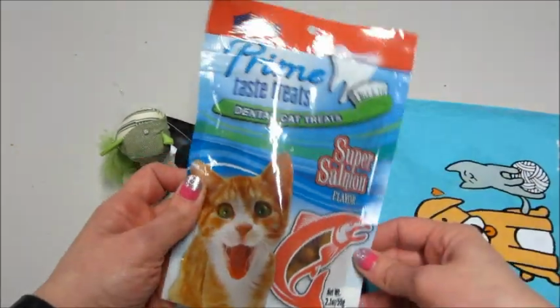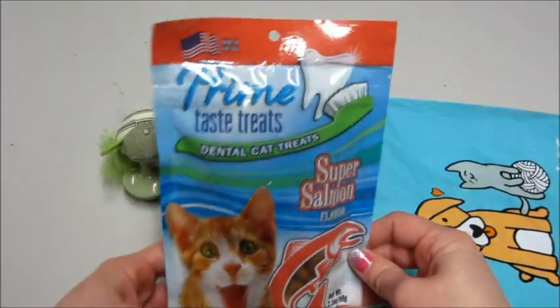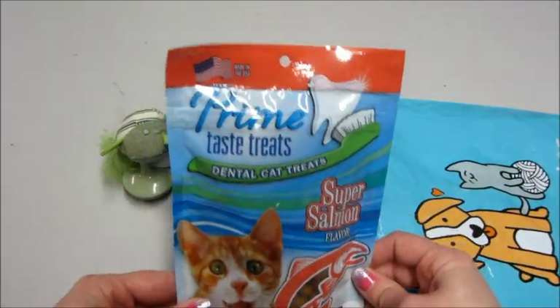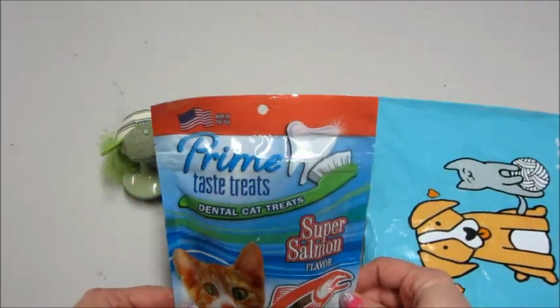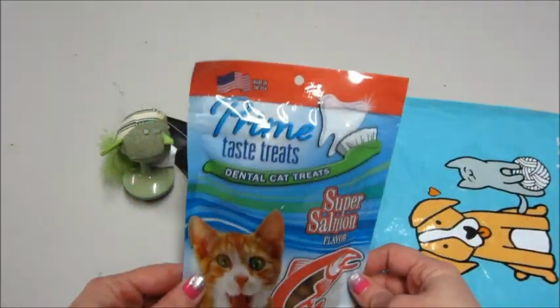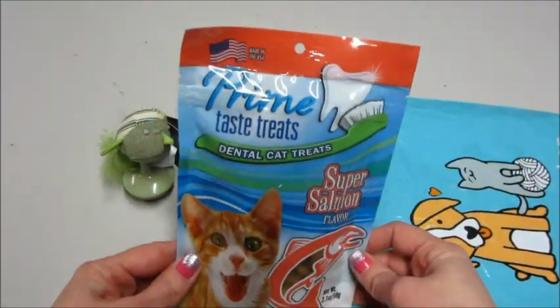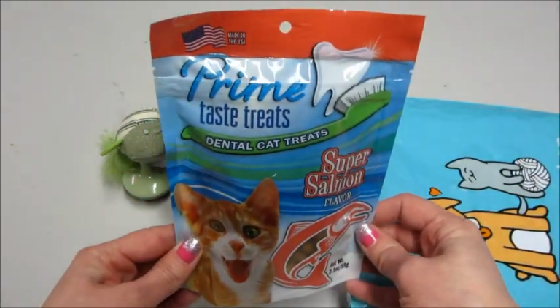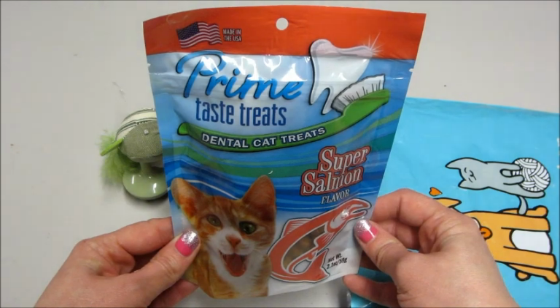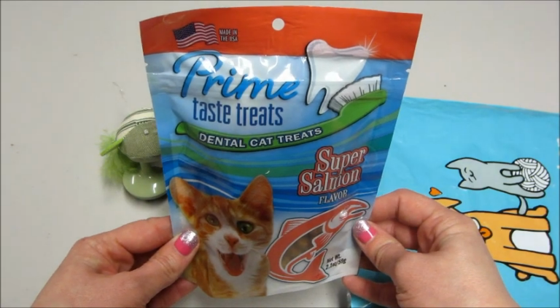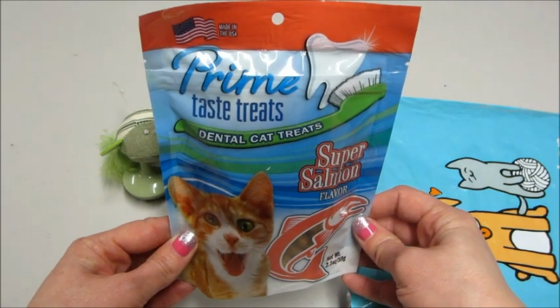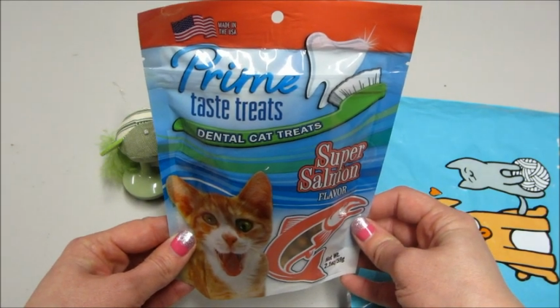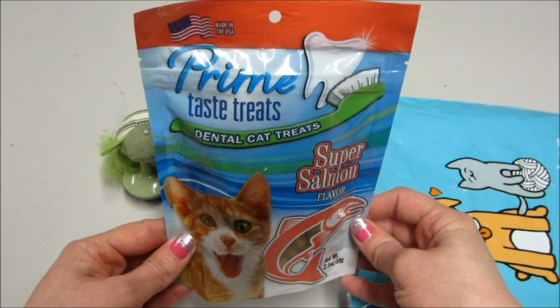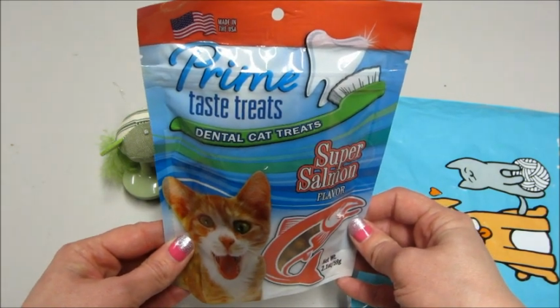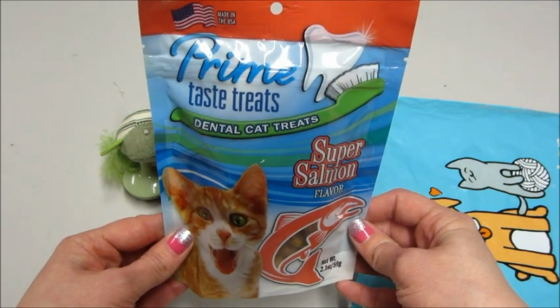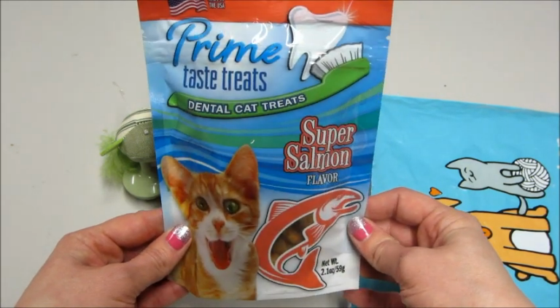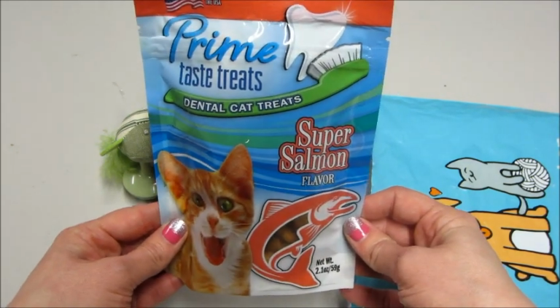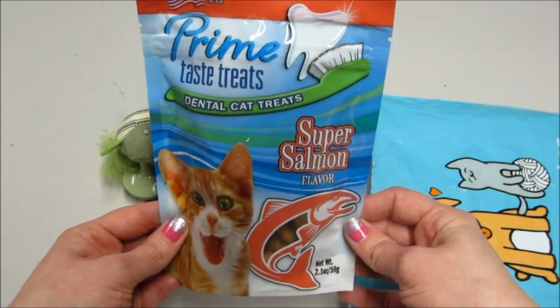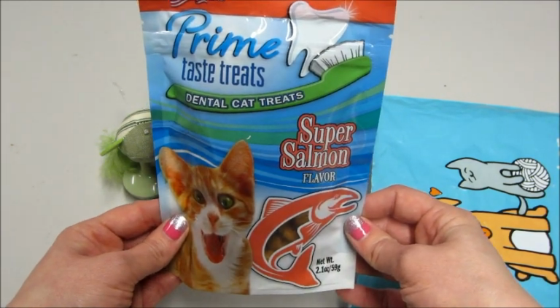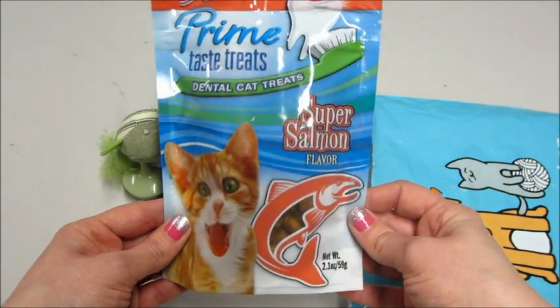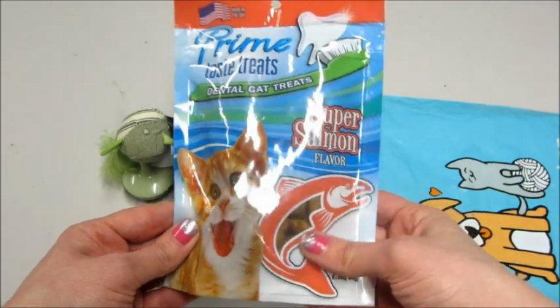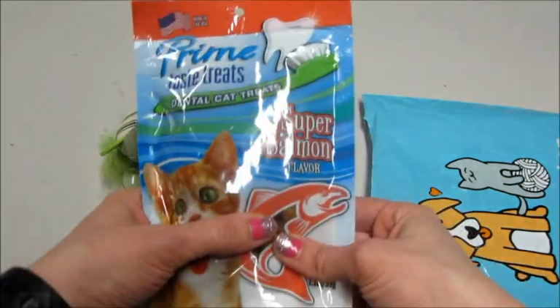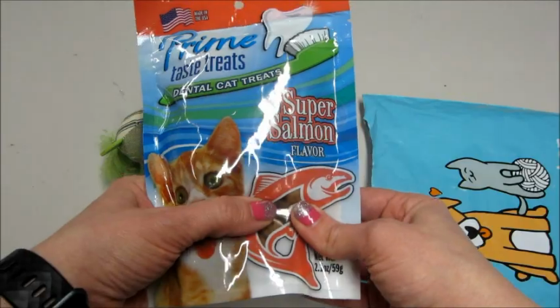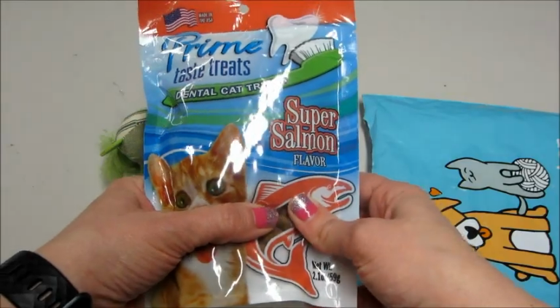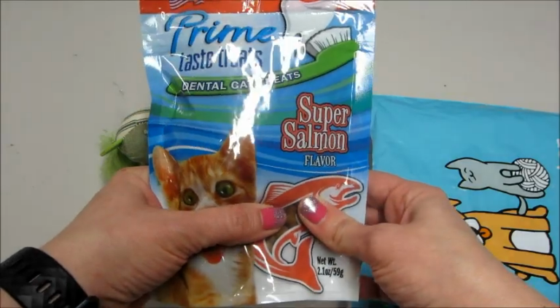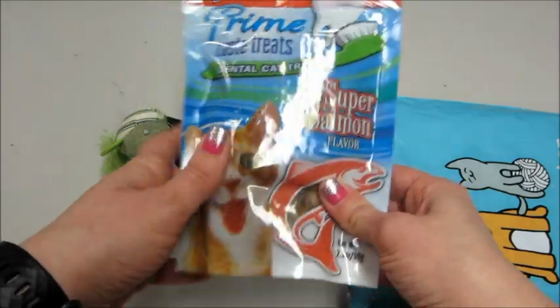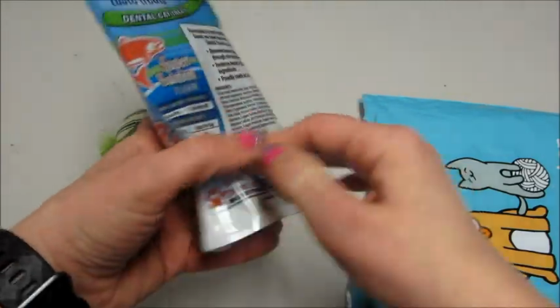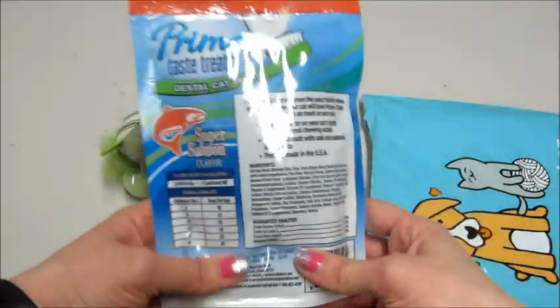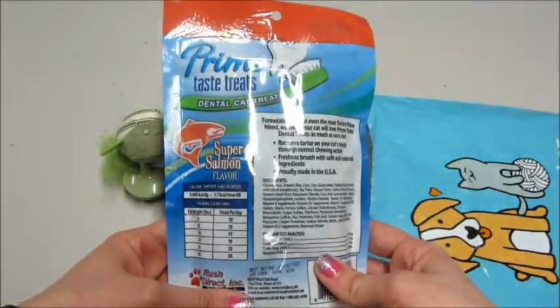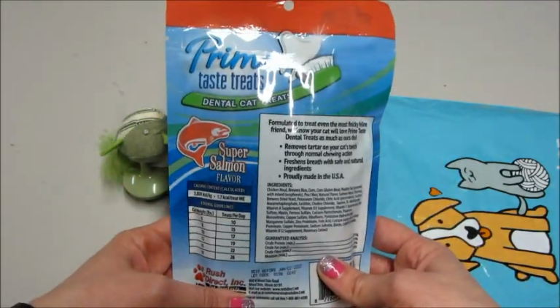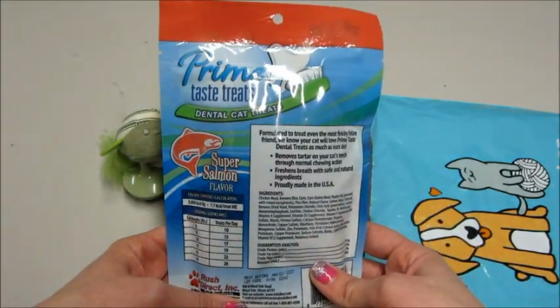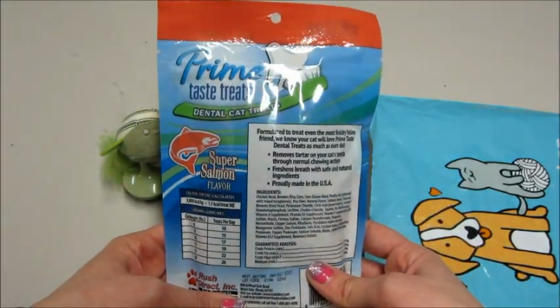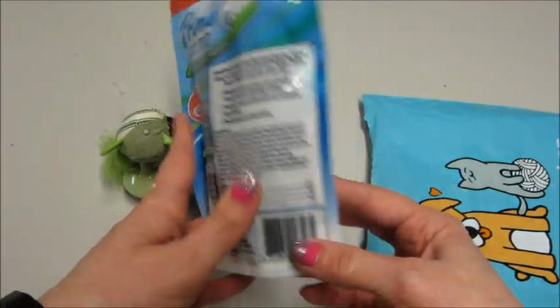Next we have some cat treats — Prime Taste Treats, dental cat treats. These are super salmon flavor. They are the crunchy type. Very nice.